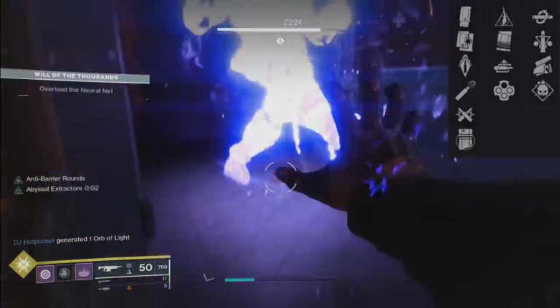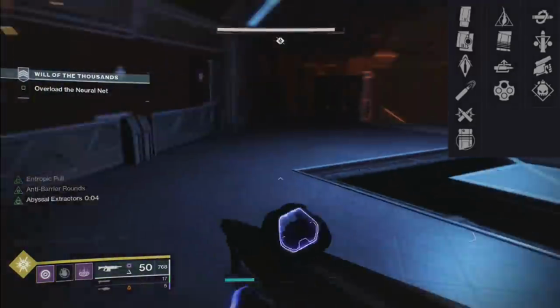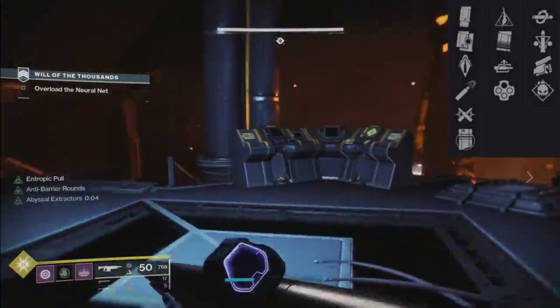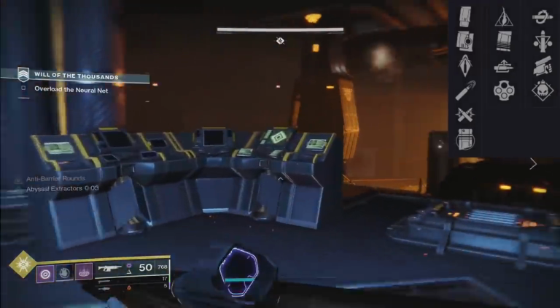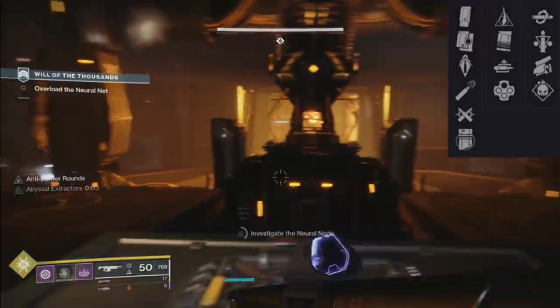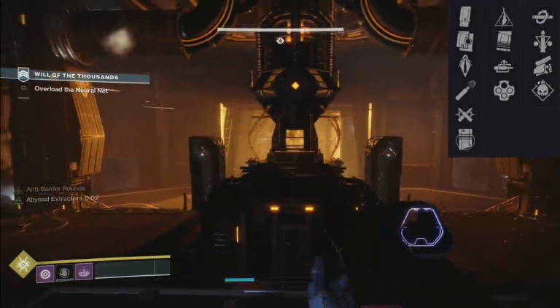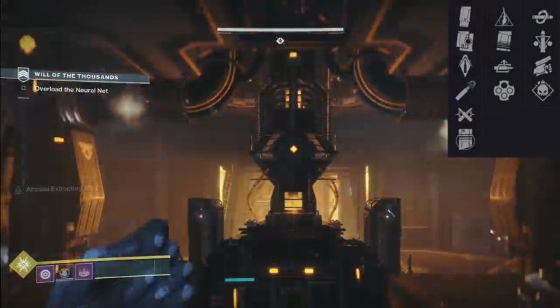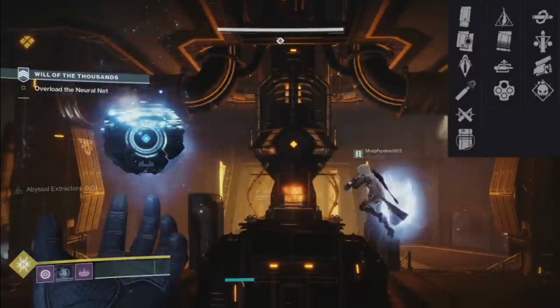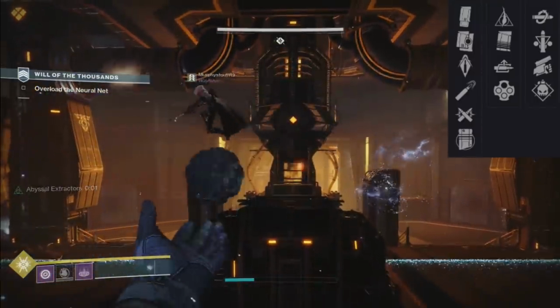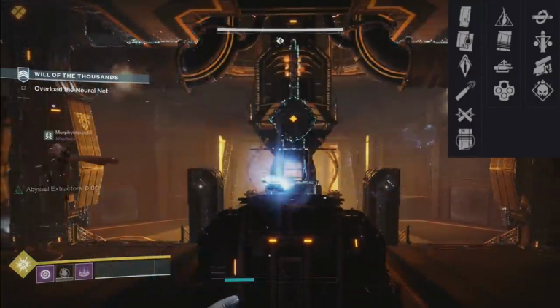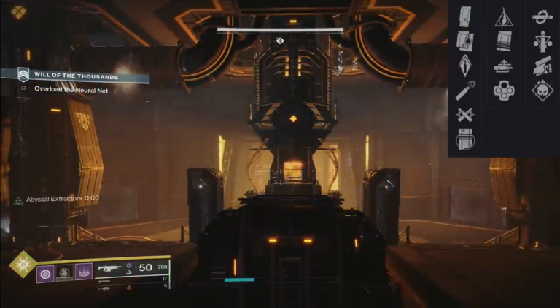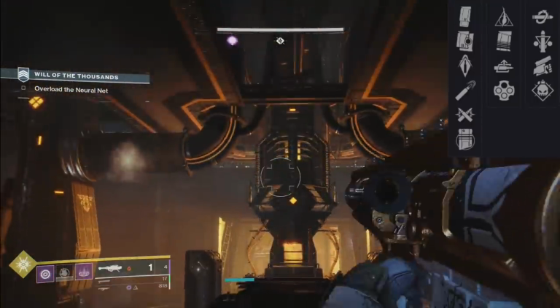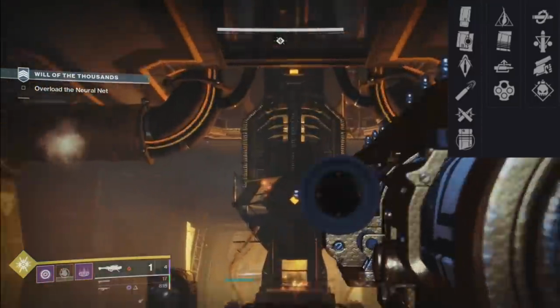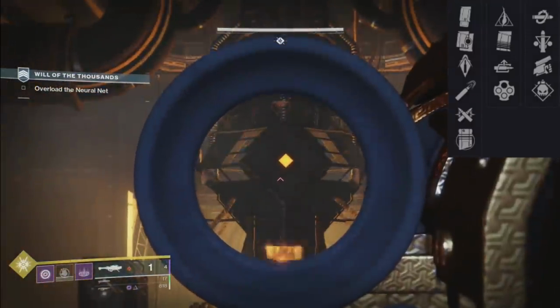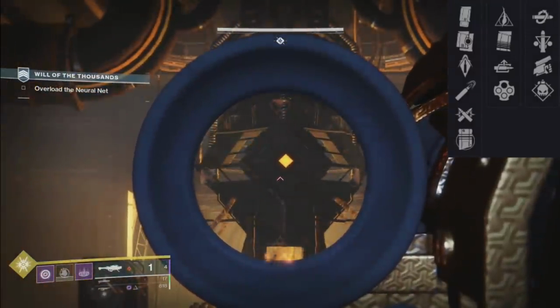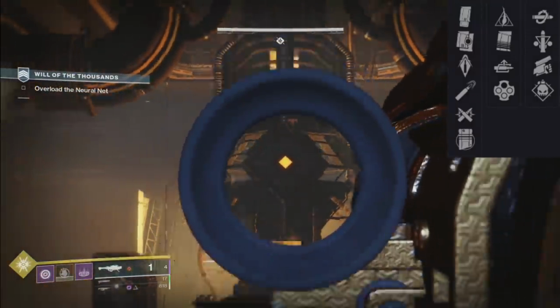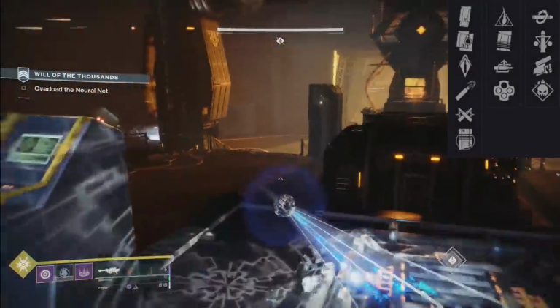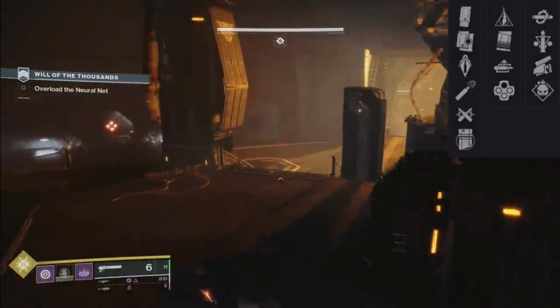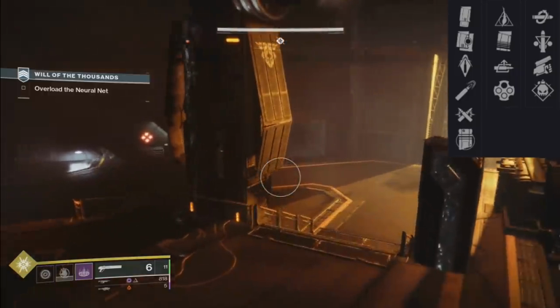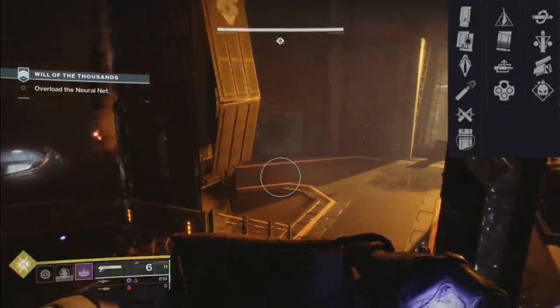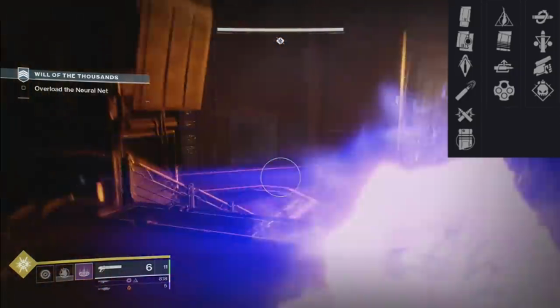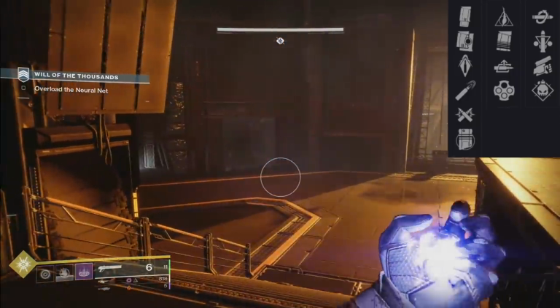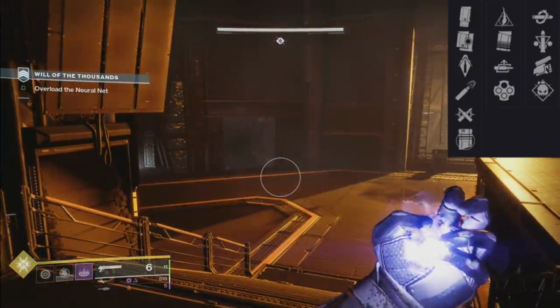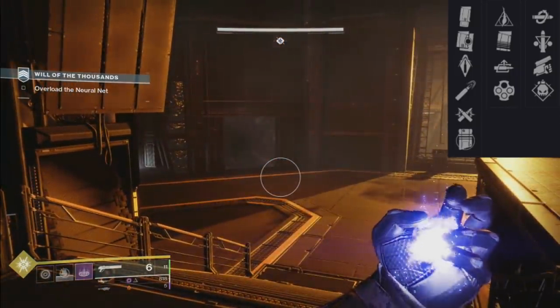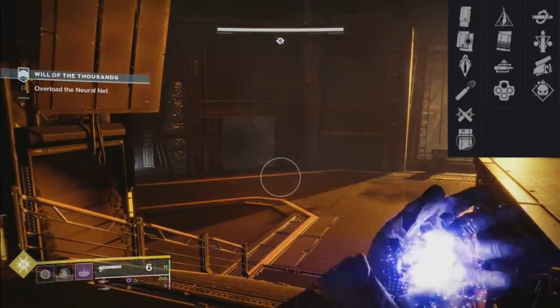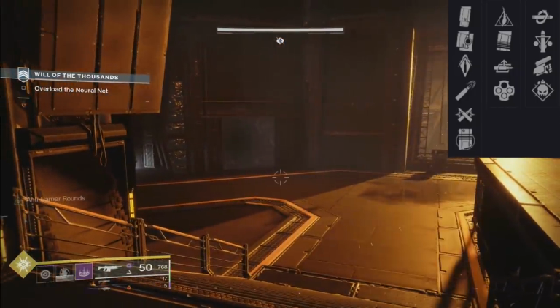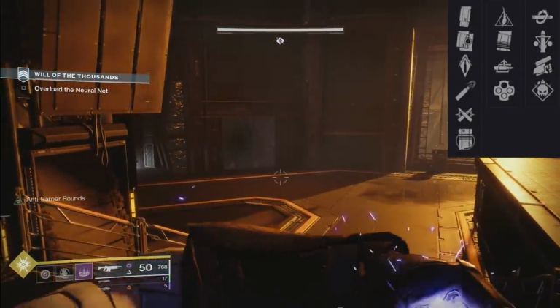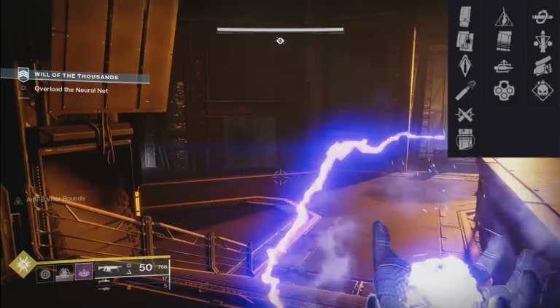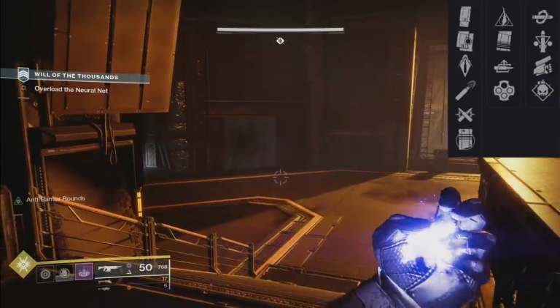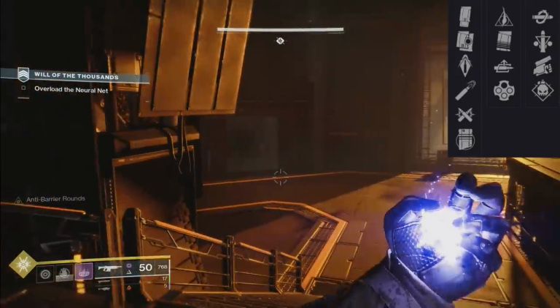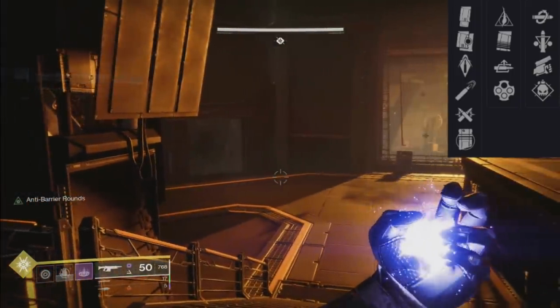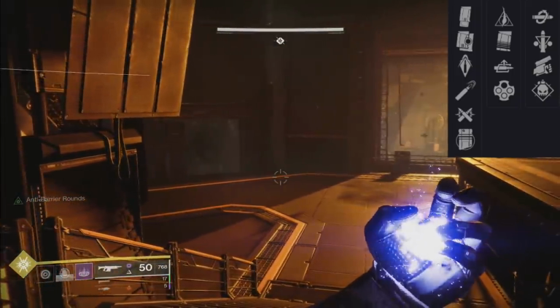In the second perk node we're left with great perks: Kill Clip, Demolitionist, and Swashbuckler. Outlaw is going to pair very well with them. Under Pressure is interesting with them all. Auto-Loading Holster is good in its own right. Solid PvE rolls go to Demolitionist and Swashbuckler. Solid PvP rolls go to Kill Clip, Swashbuckler, and Demolitionist.